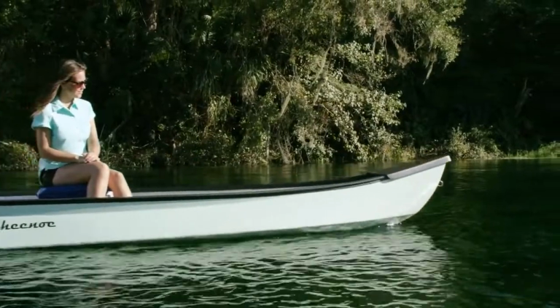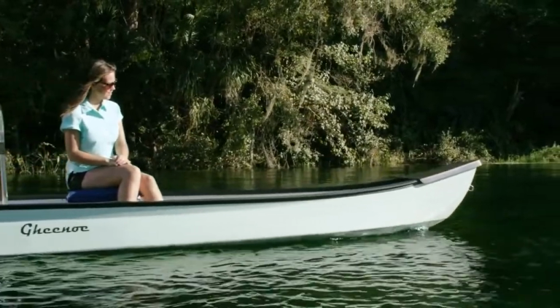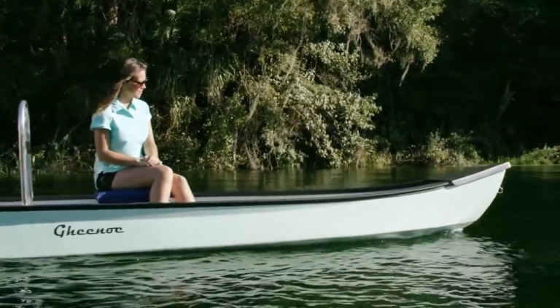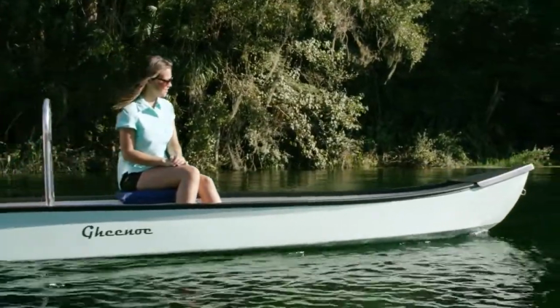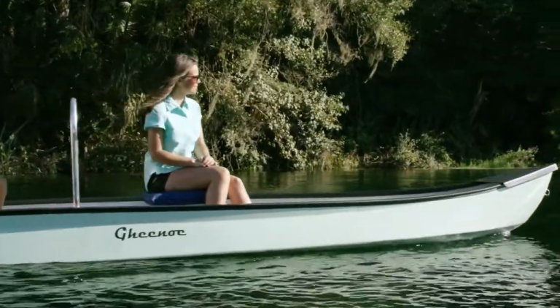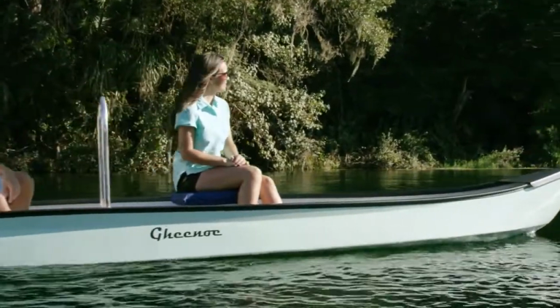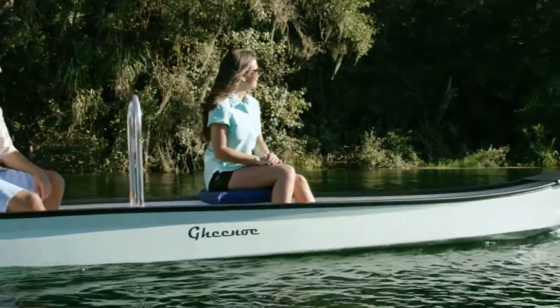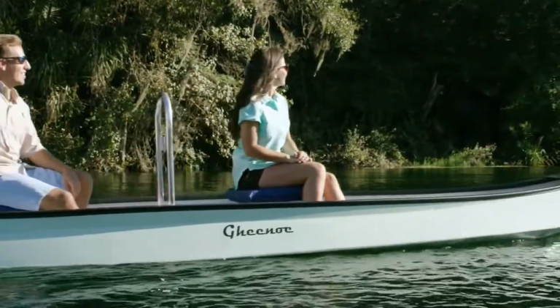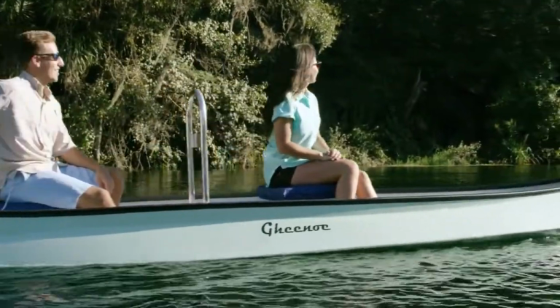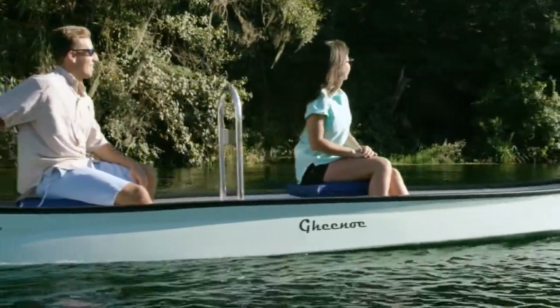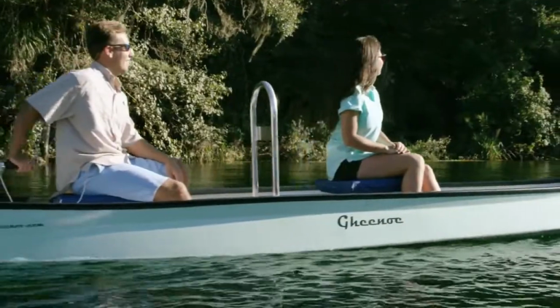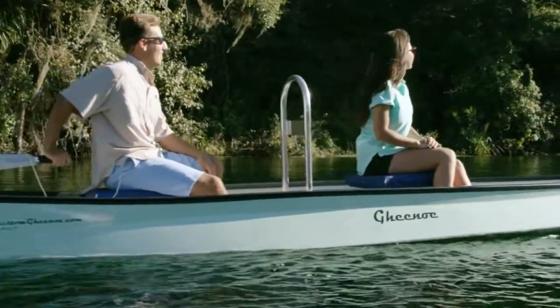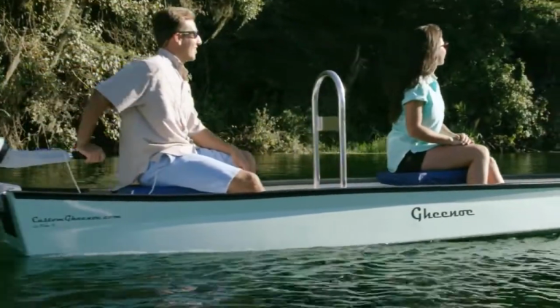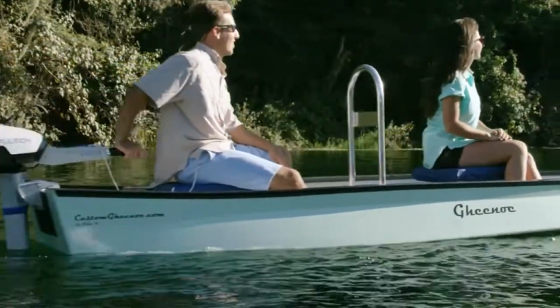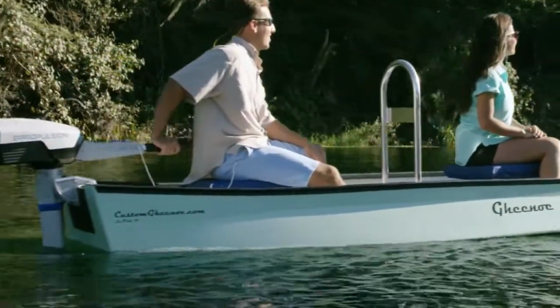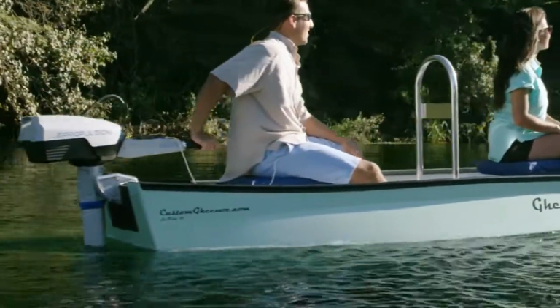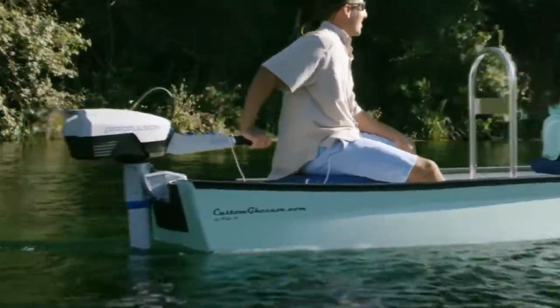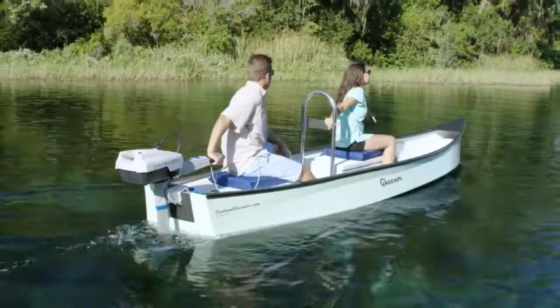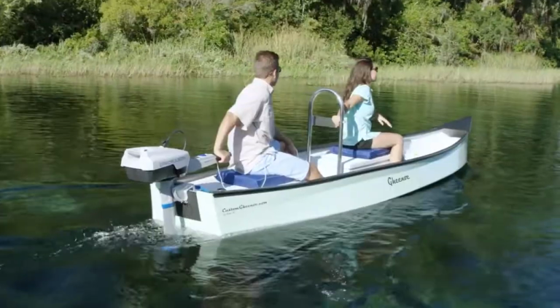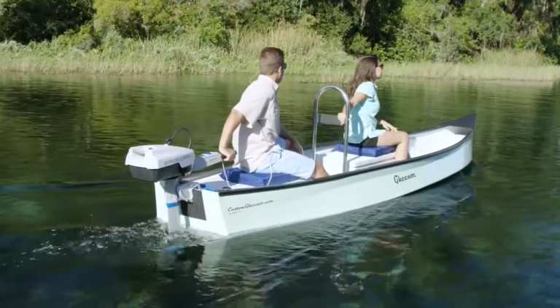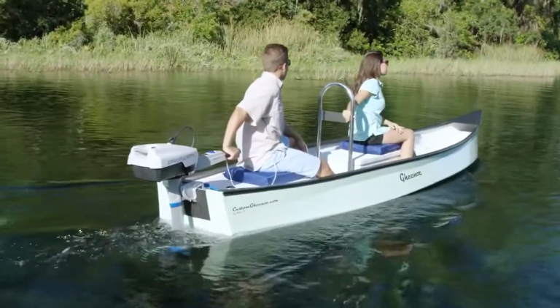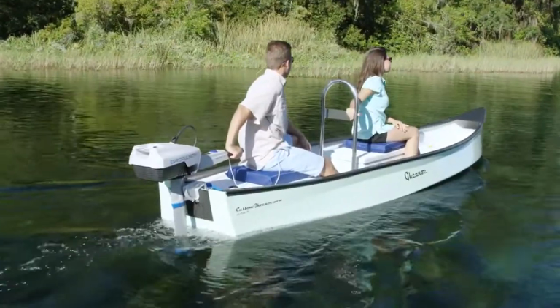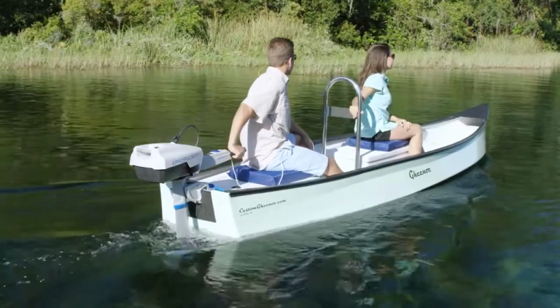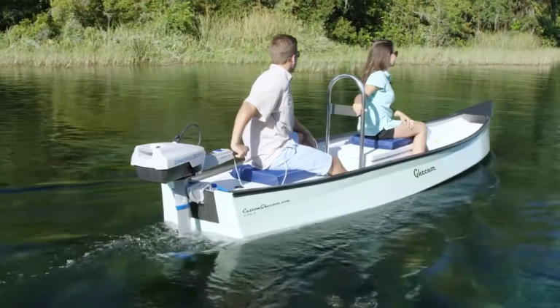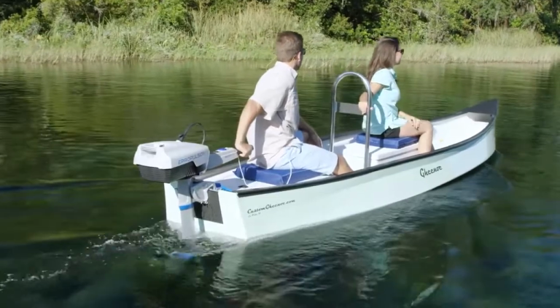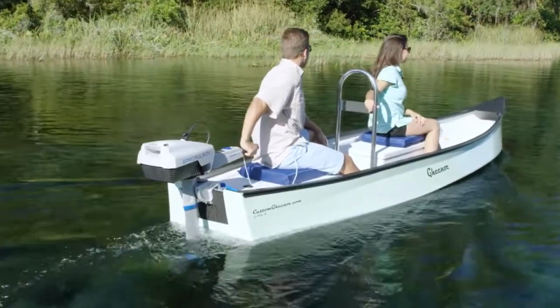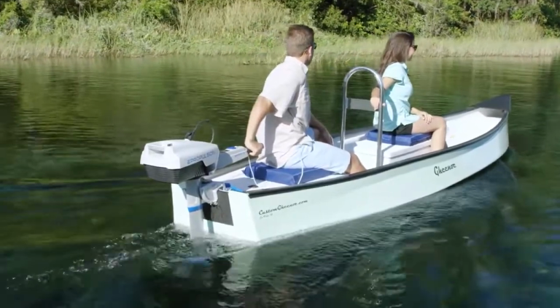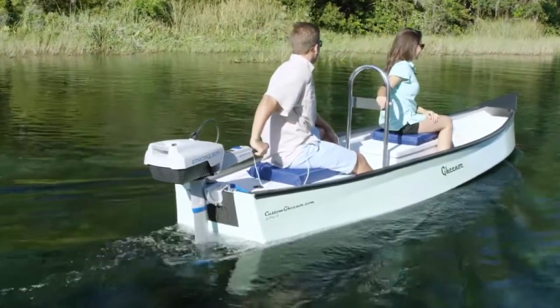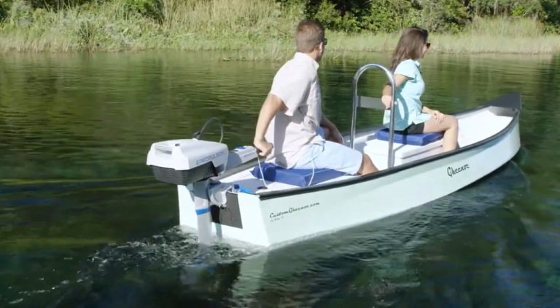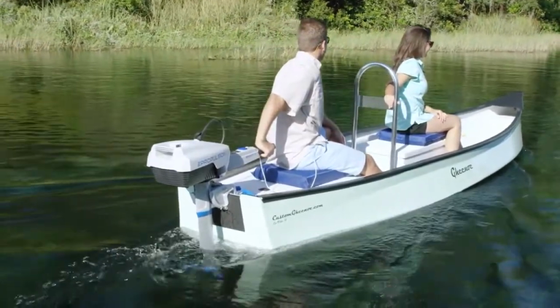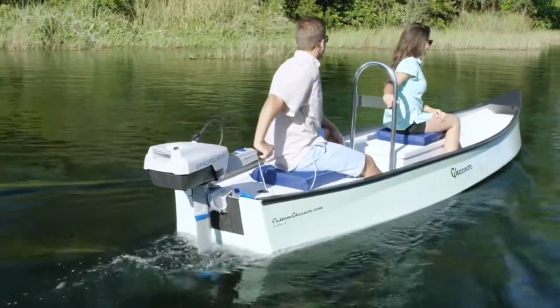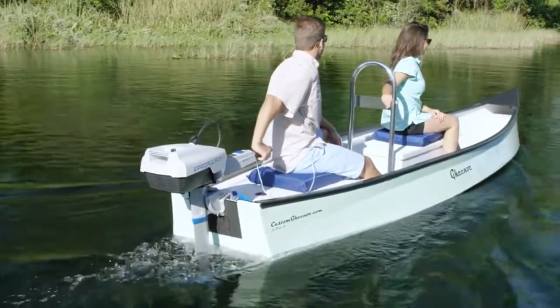Our electric outboard motors are silent in water, with no fumes and no oil leak, offering the best boating experience you could ever have. It's maintenance-free and requires no downtime for the winter, saving you tons of time and cost over its lifetime.